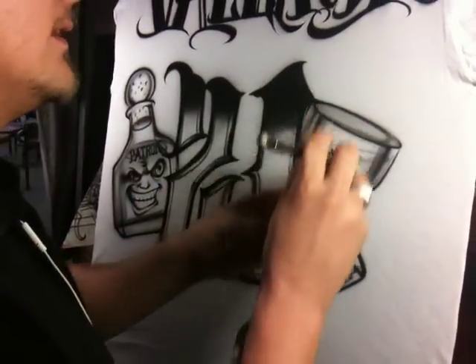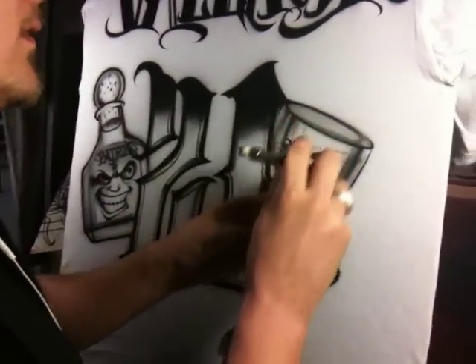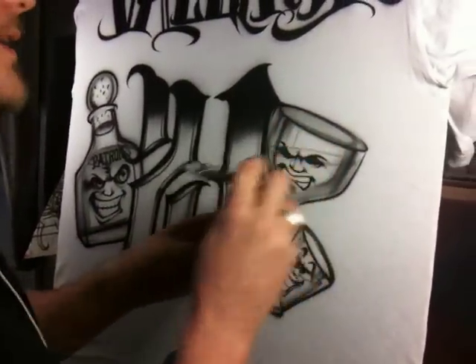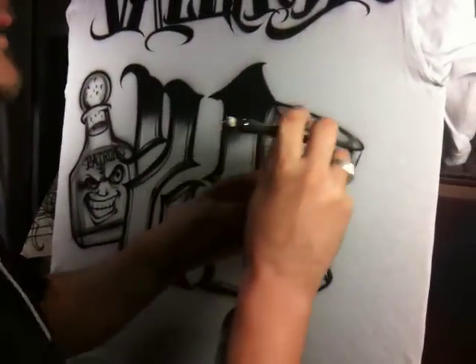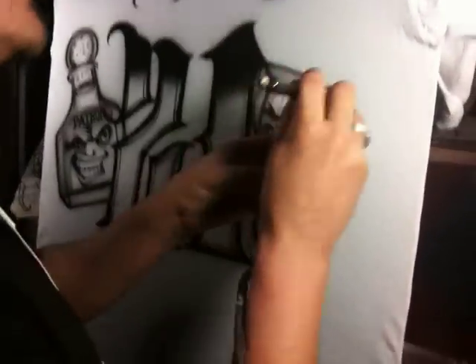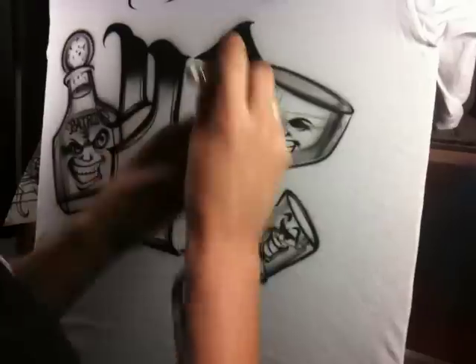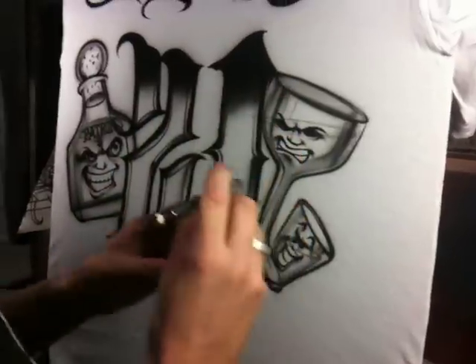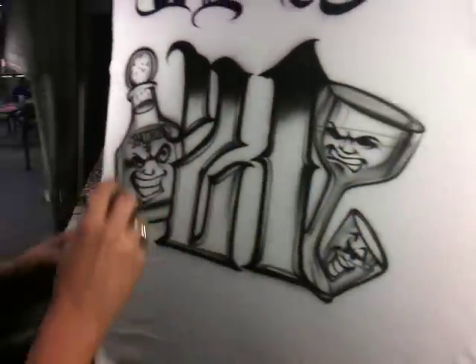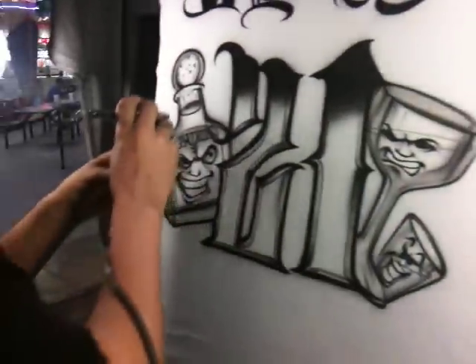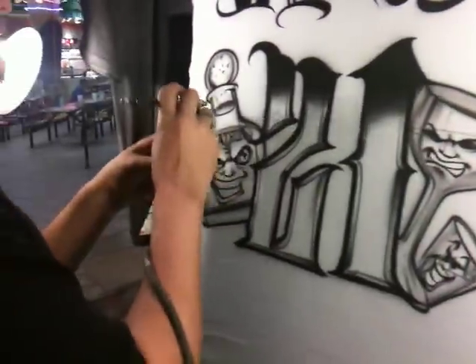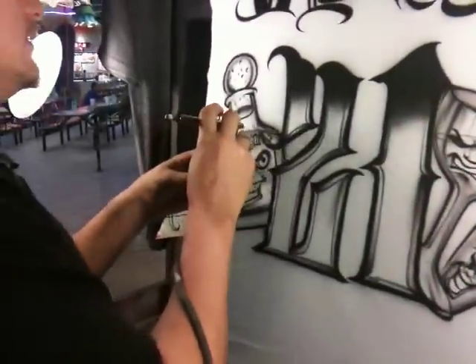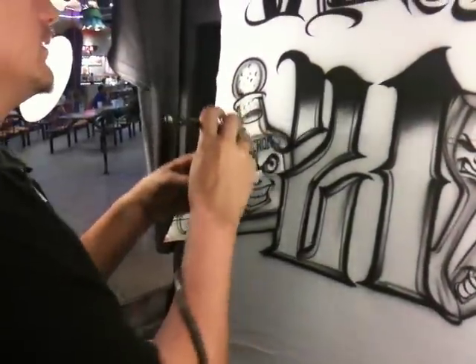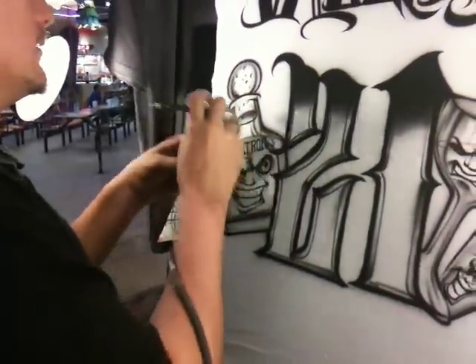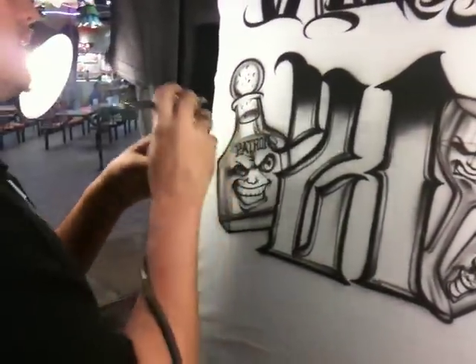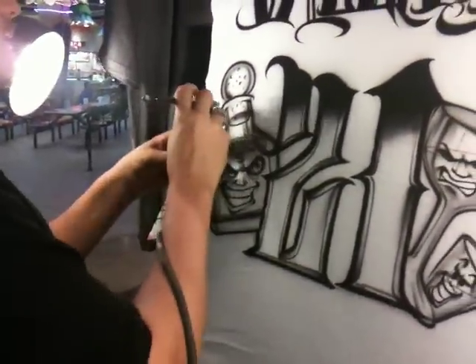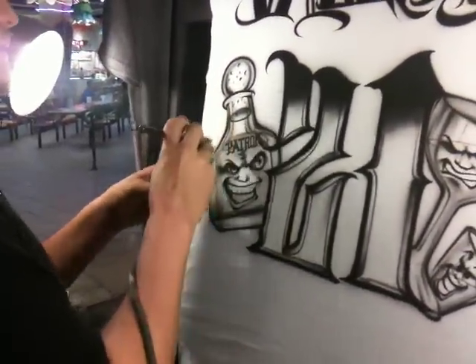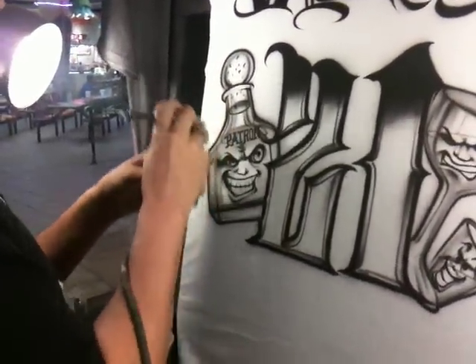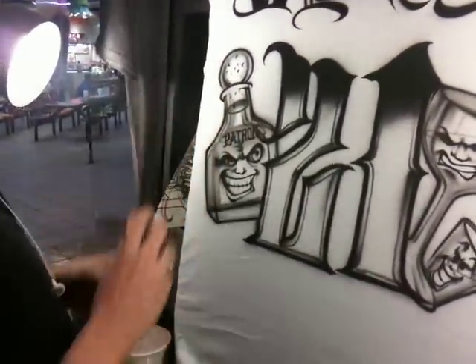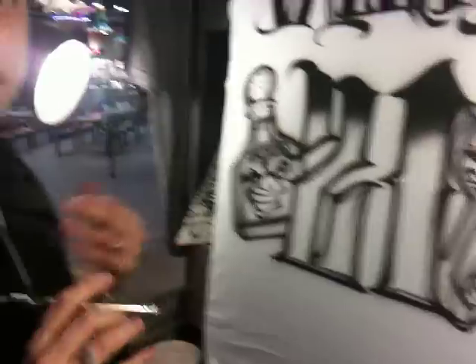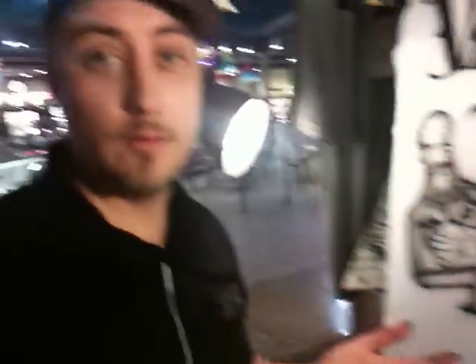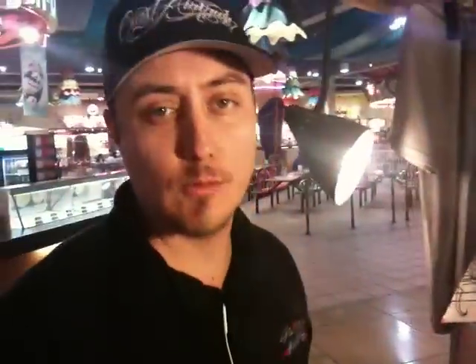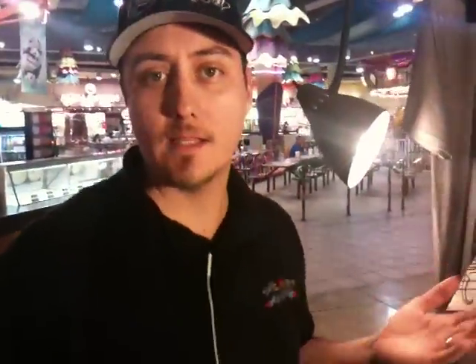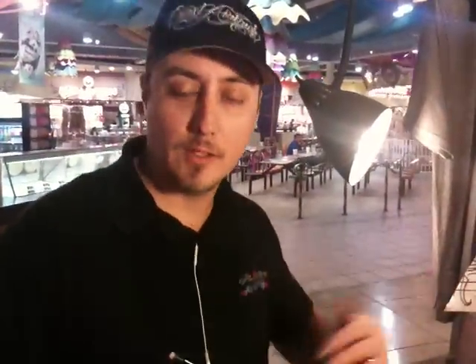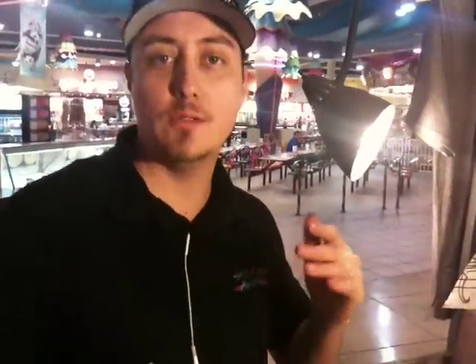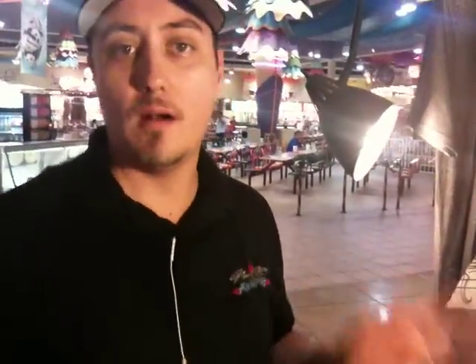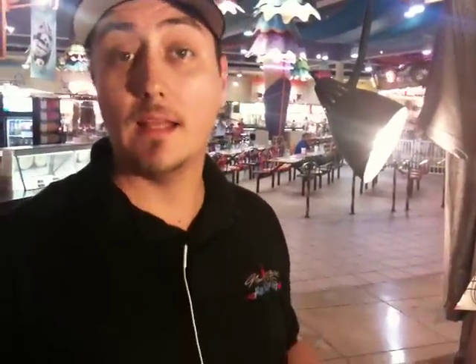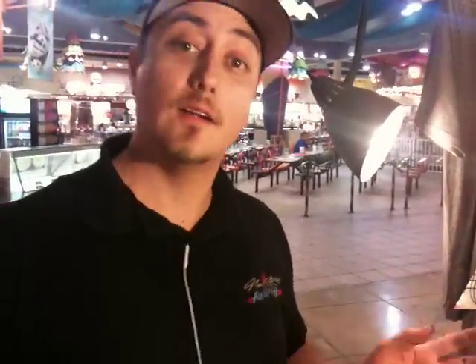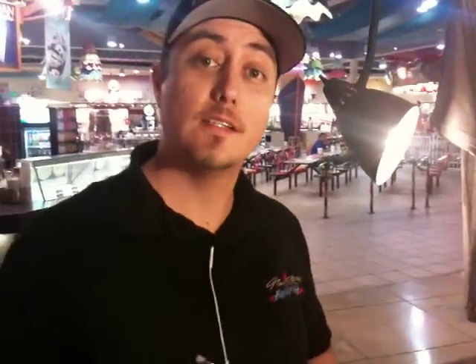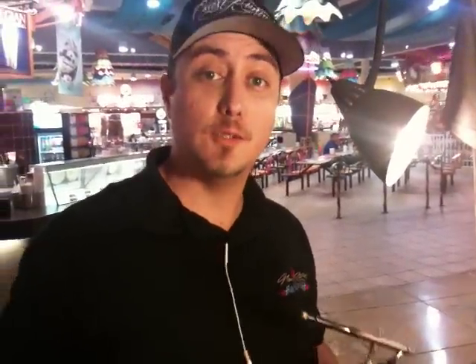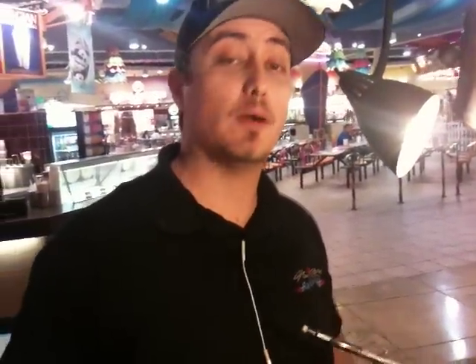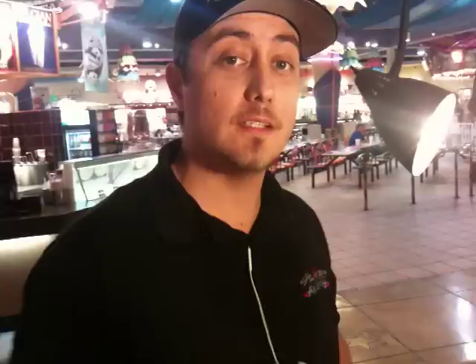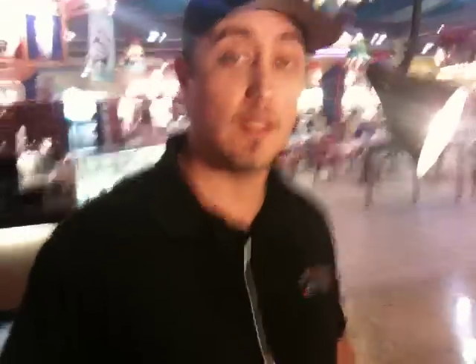Nice strong contrast lines in the glass, a little more over here. In the next video — because we're running out of time — we're going to go into our highlight and our color effects. So tune in to part two of this segment.